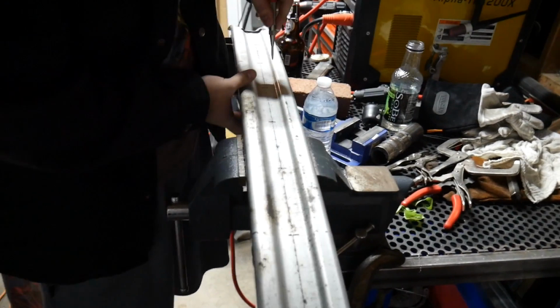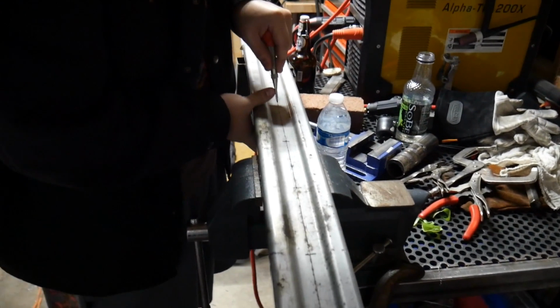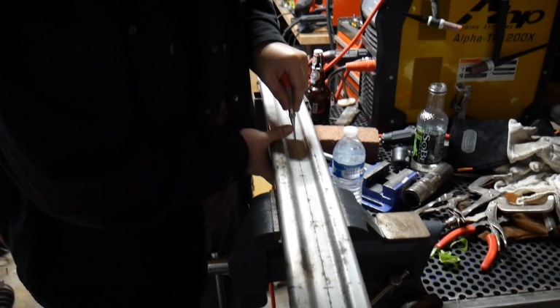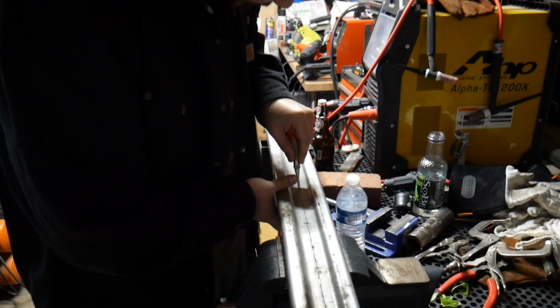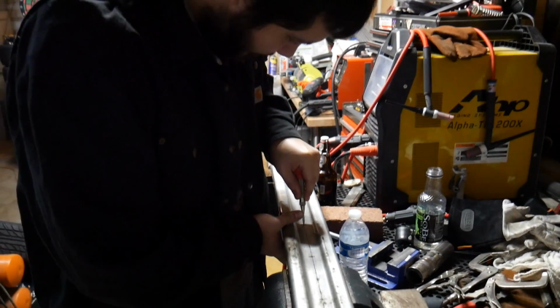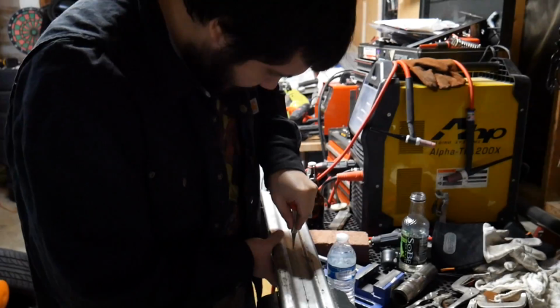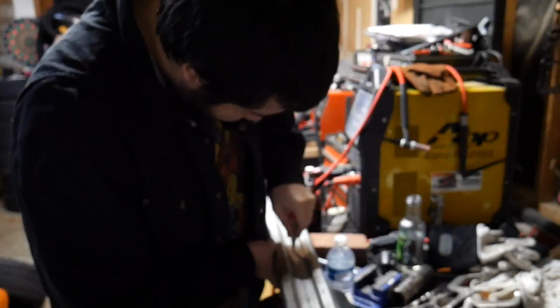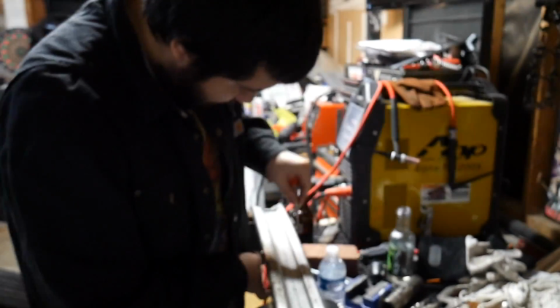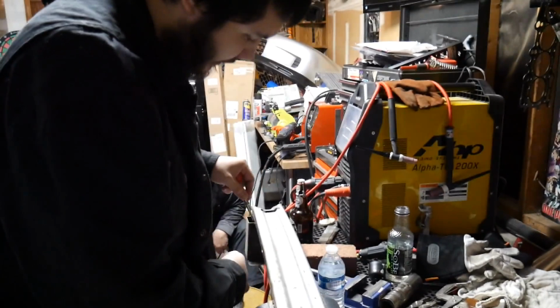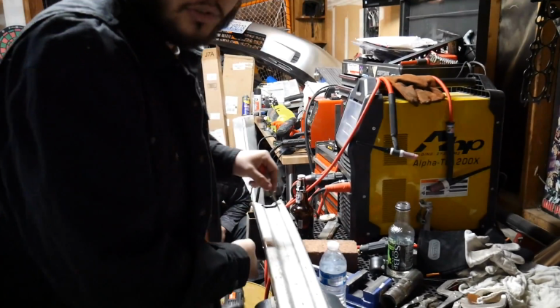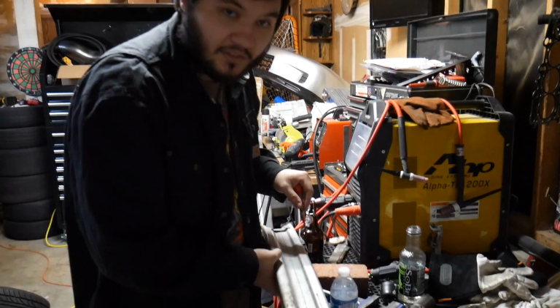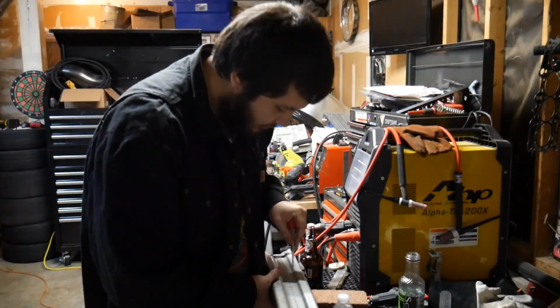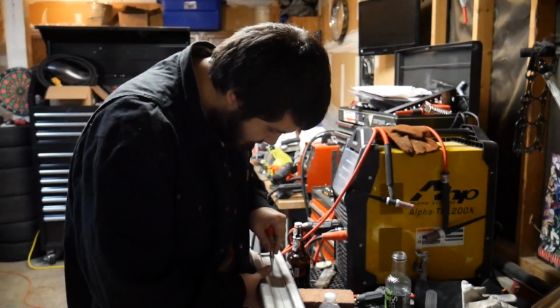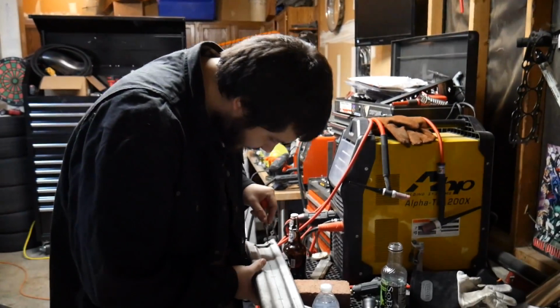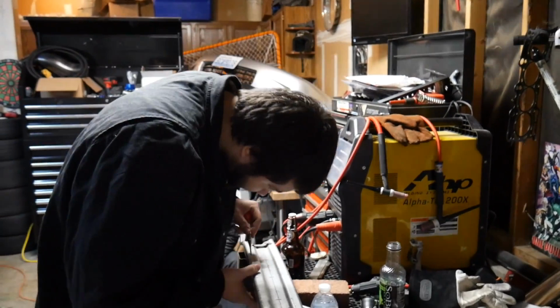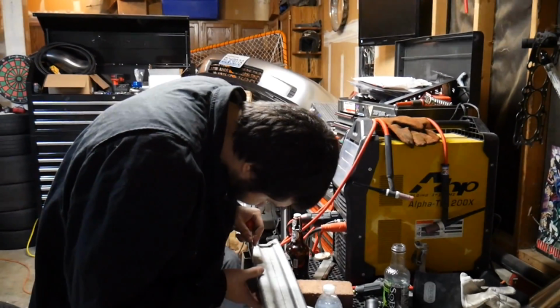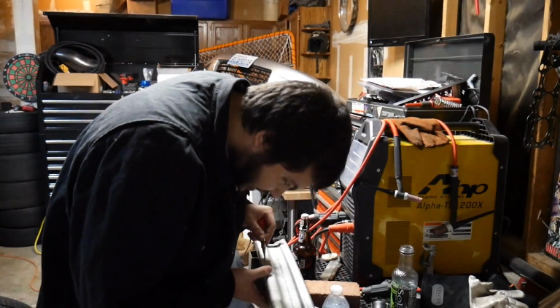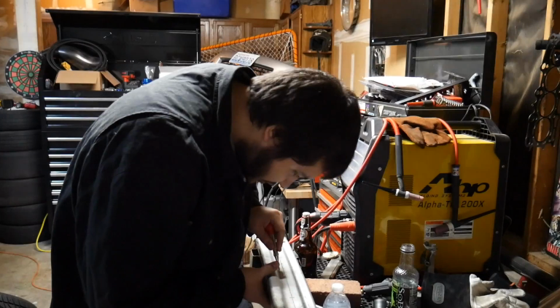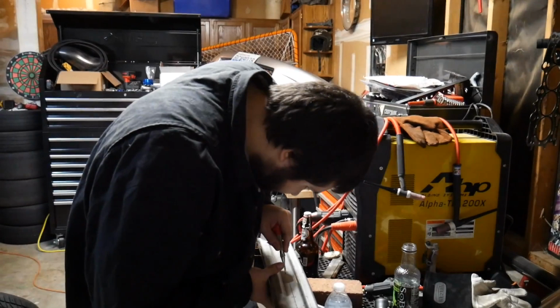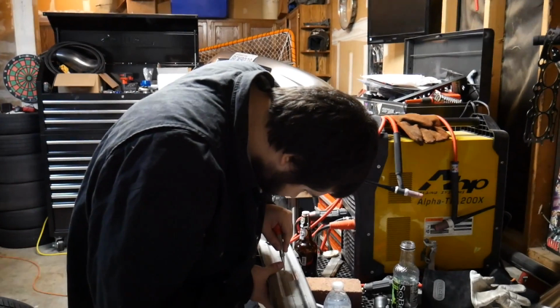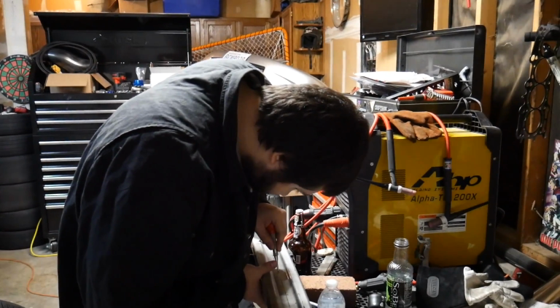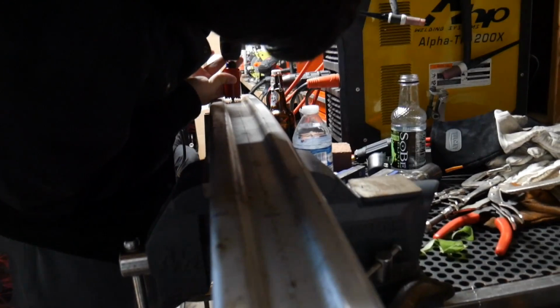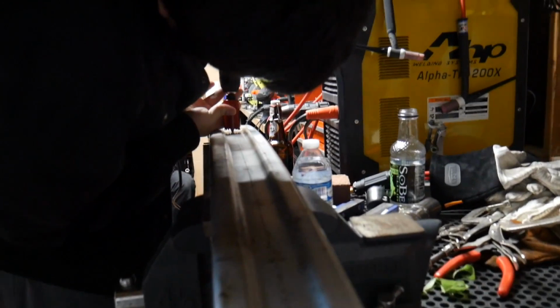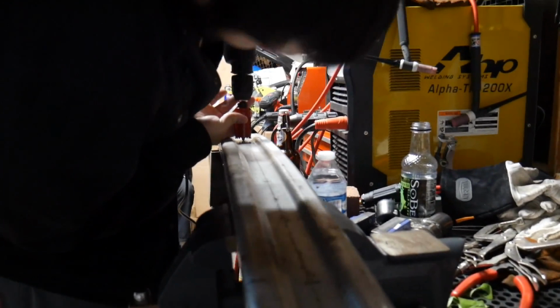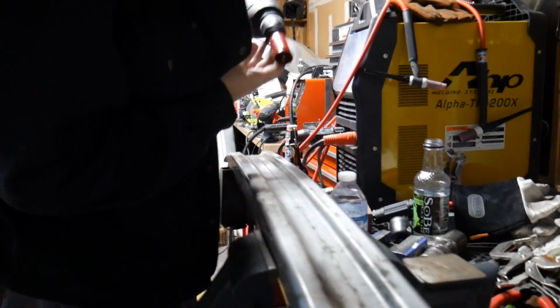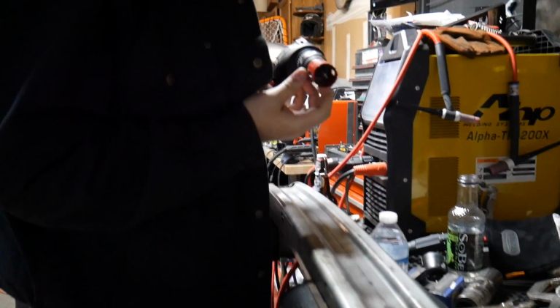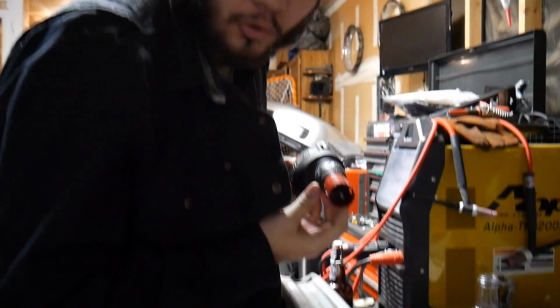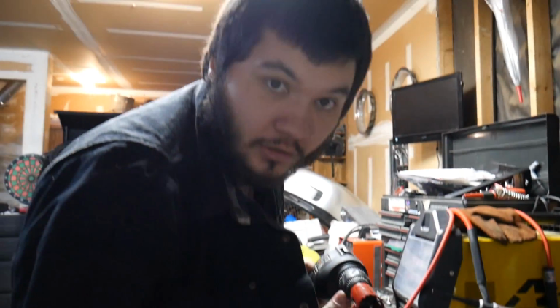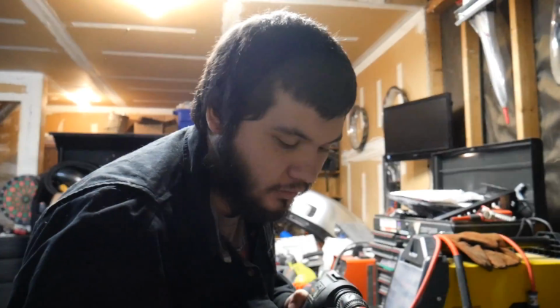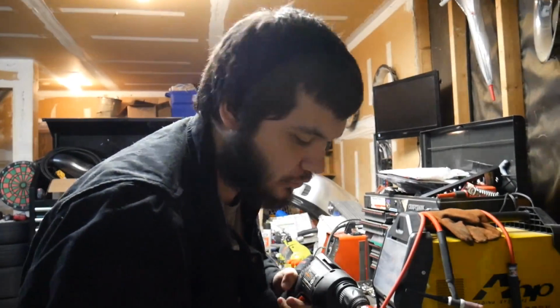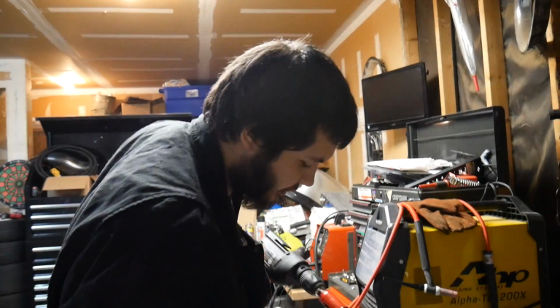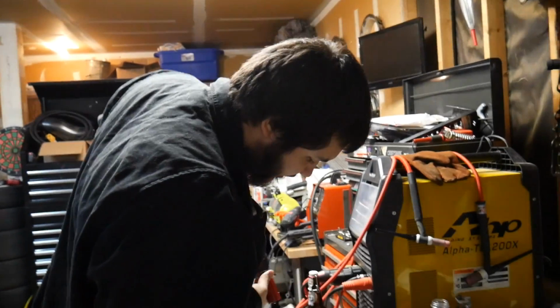It looks good. It's also good for tattoos - just kidding, don't do that. Yeah, we got an inch and a quarter size hole saw to do this.